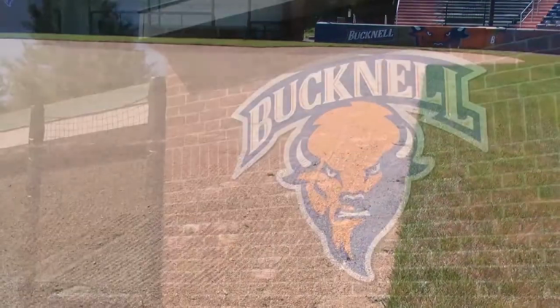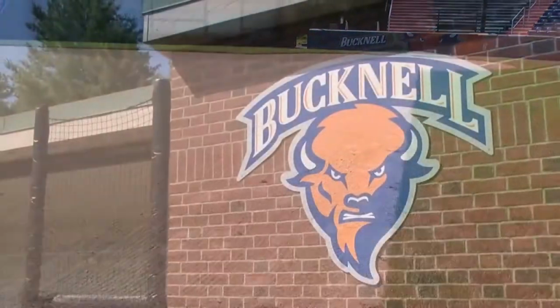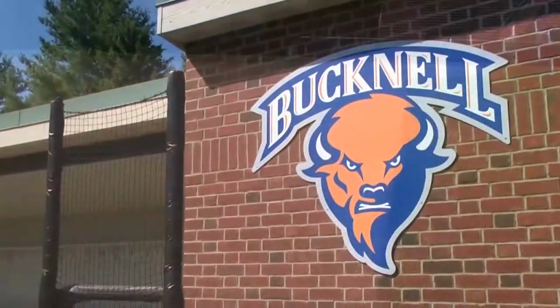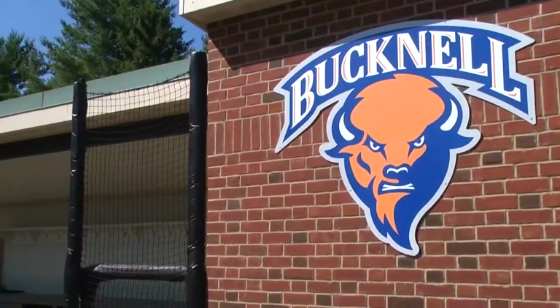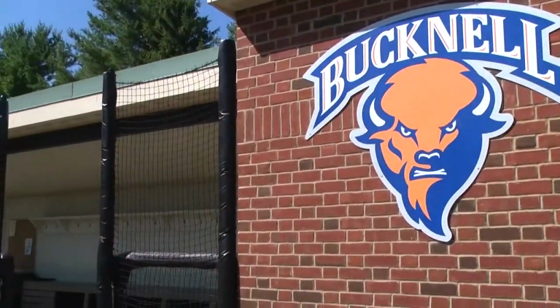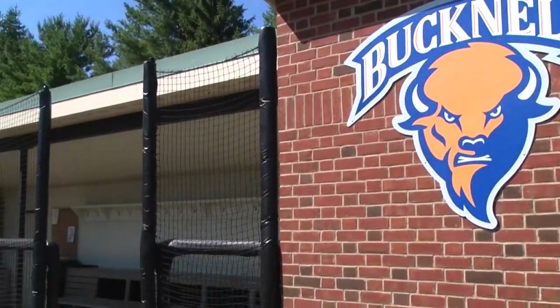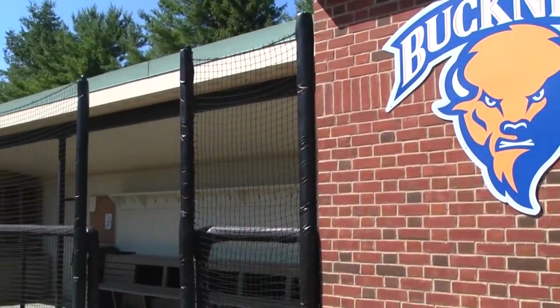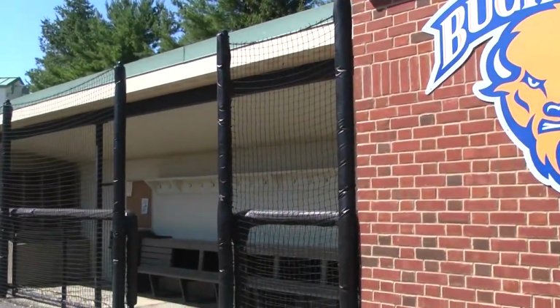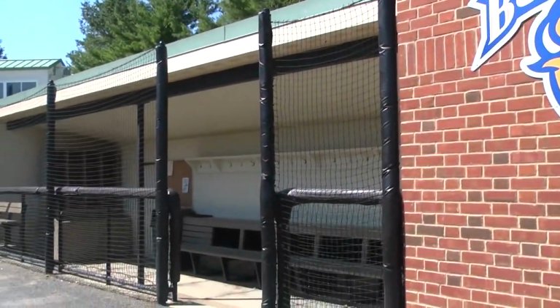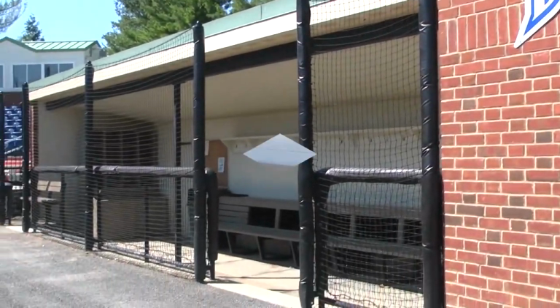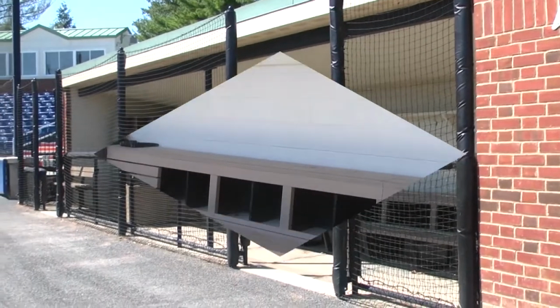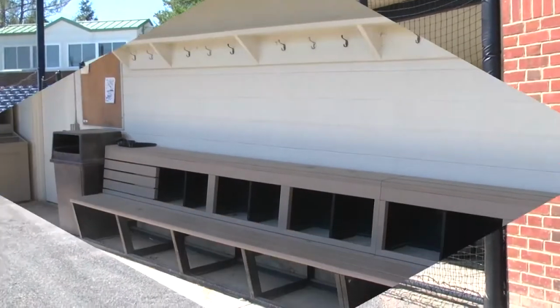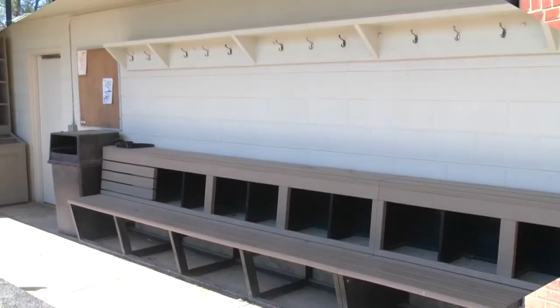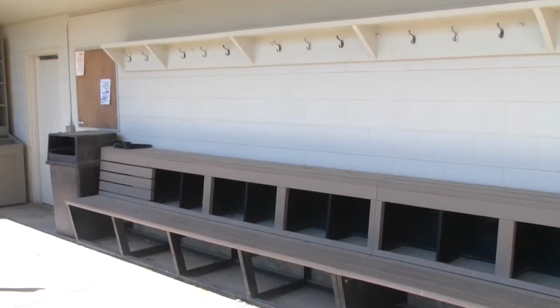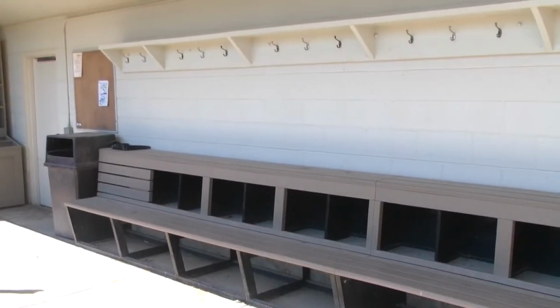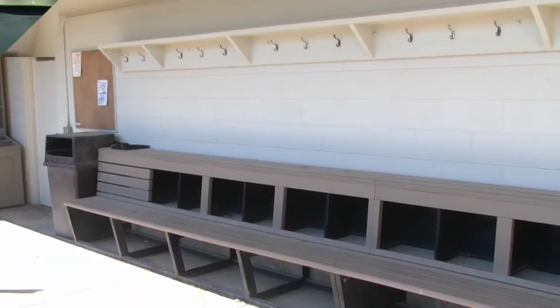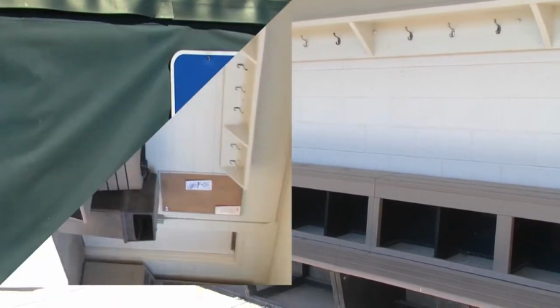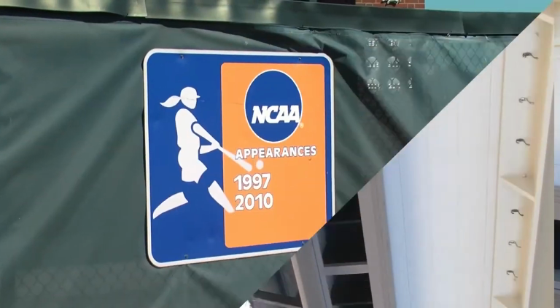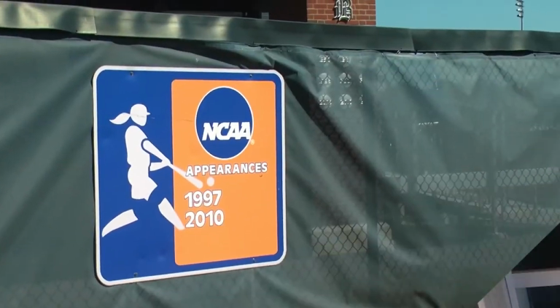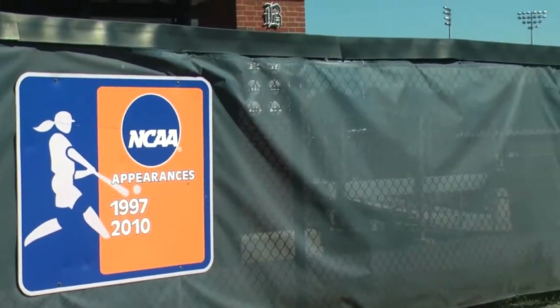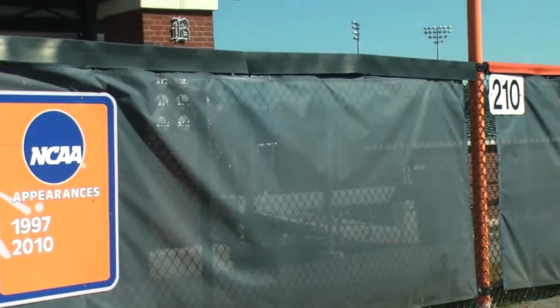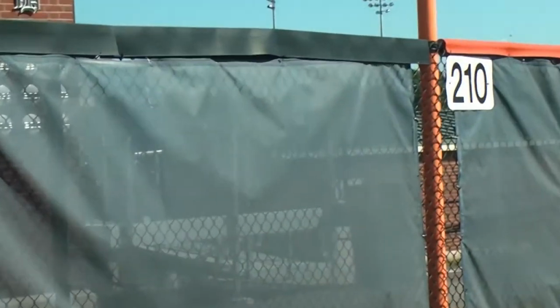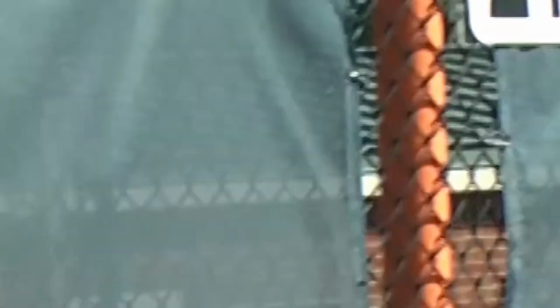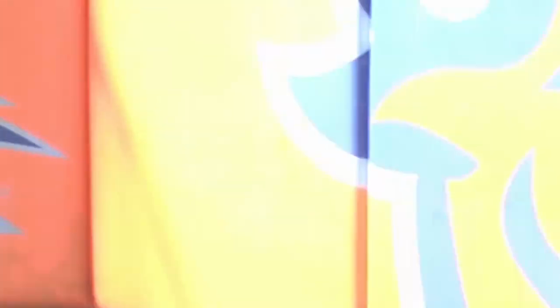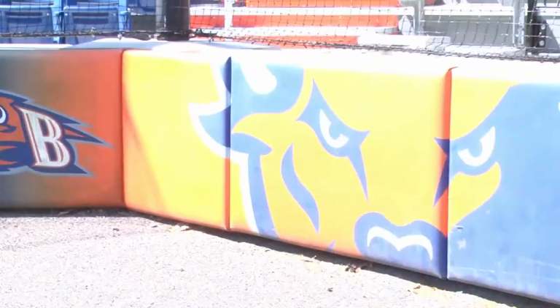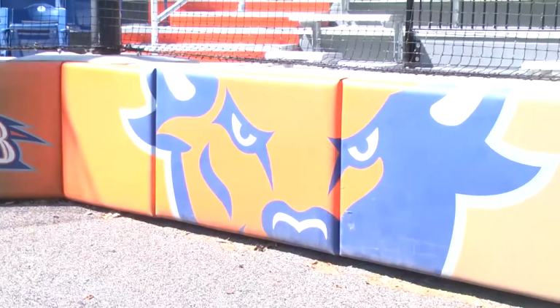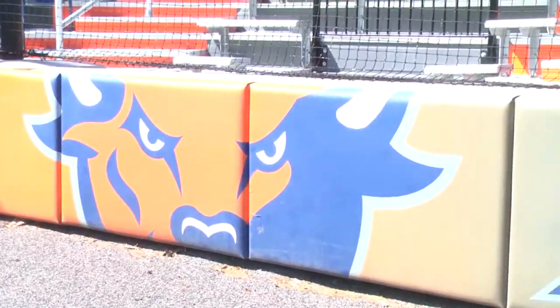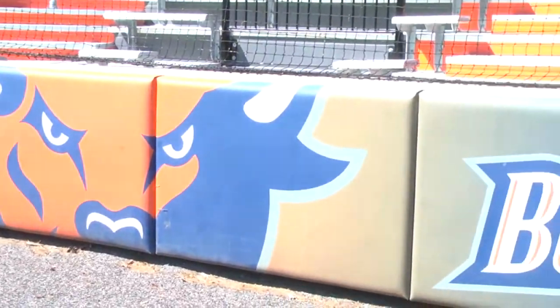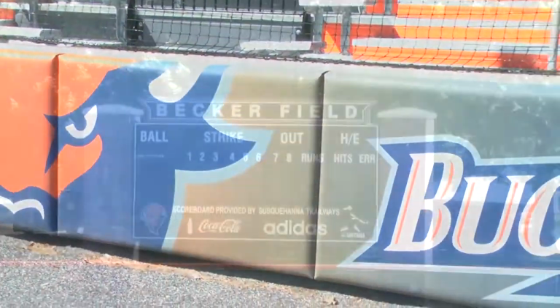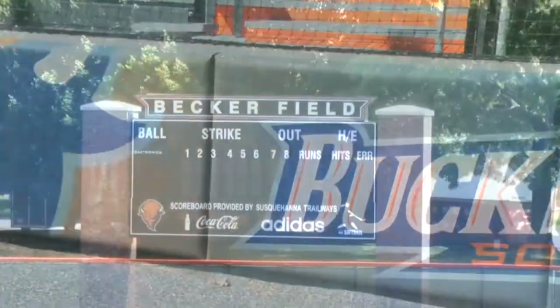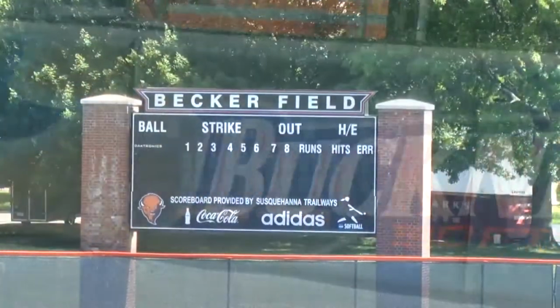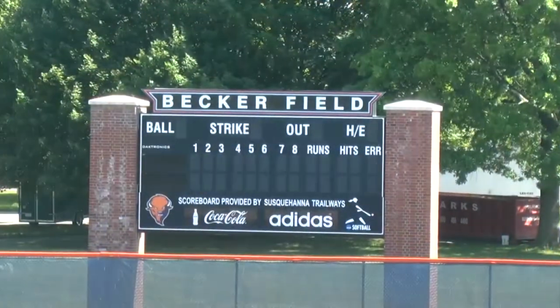In 2011, multi-phased renovations included the replacement of the dugouts, fencing, and backstops, along with a brand new brick-framed scoreboard.